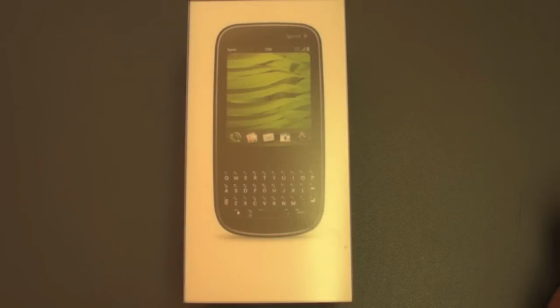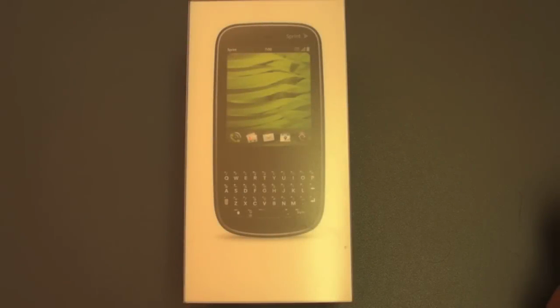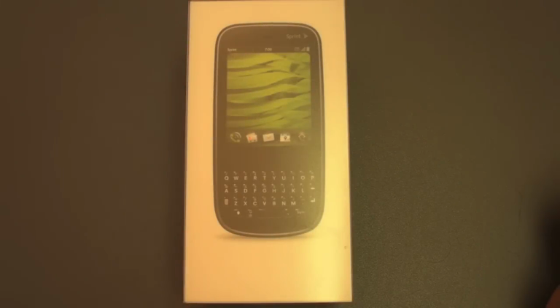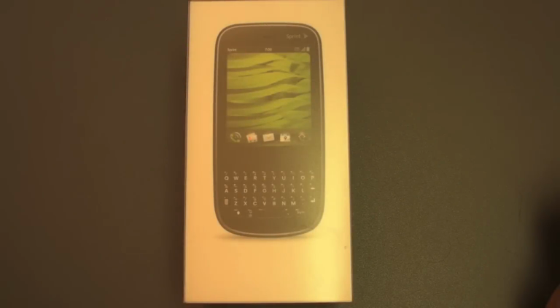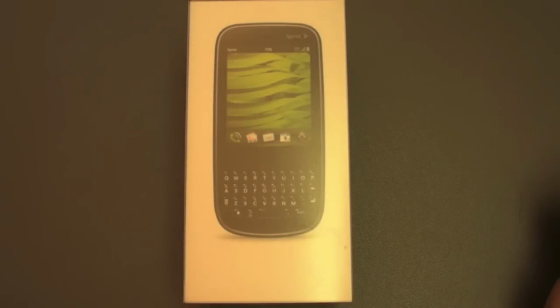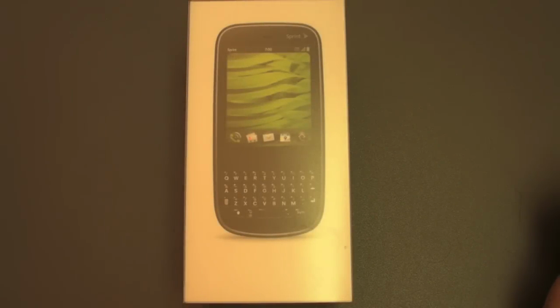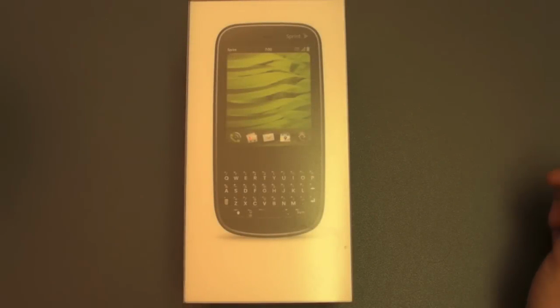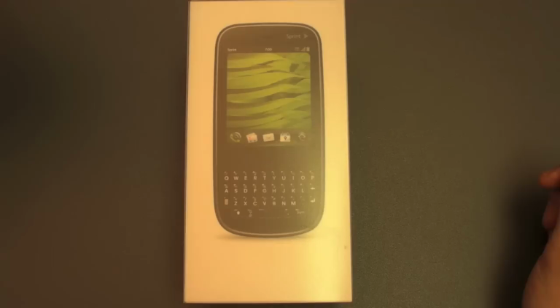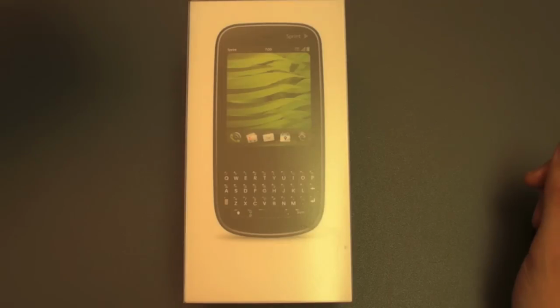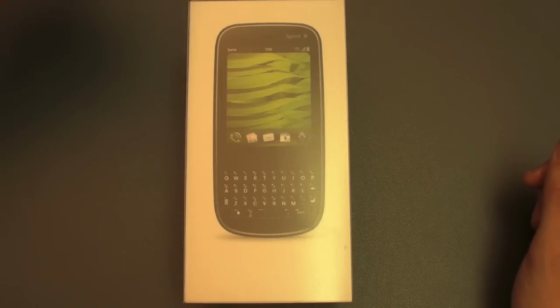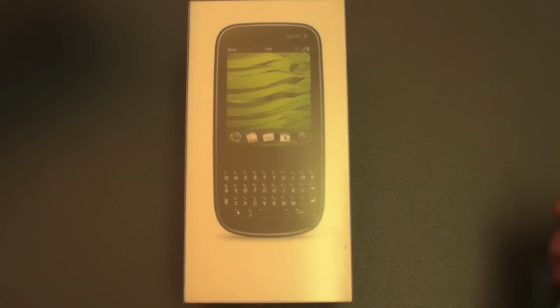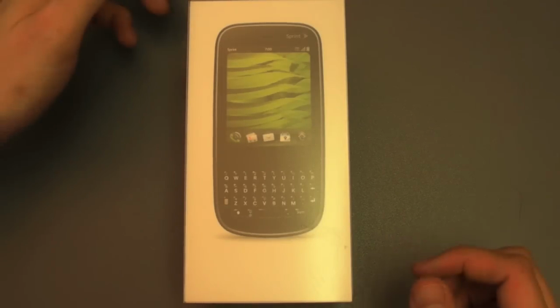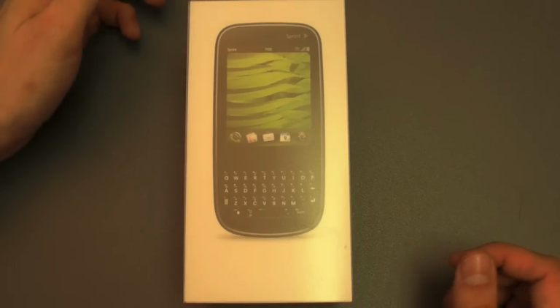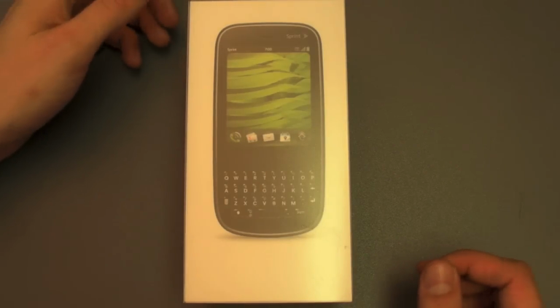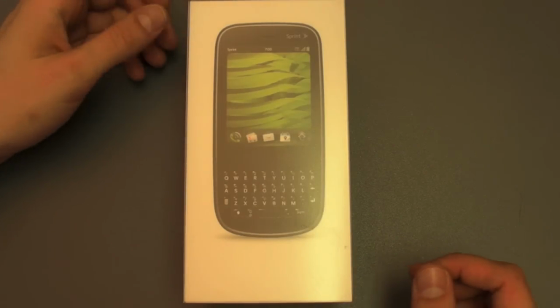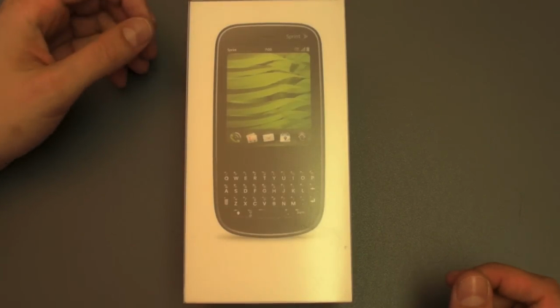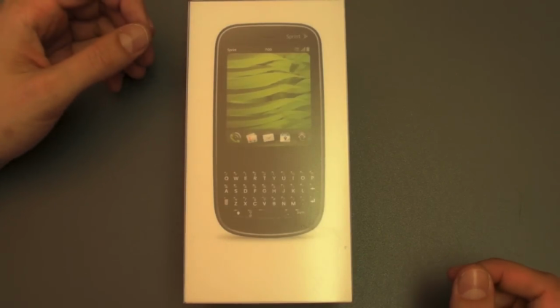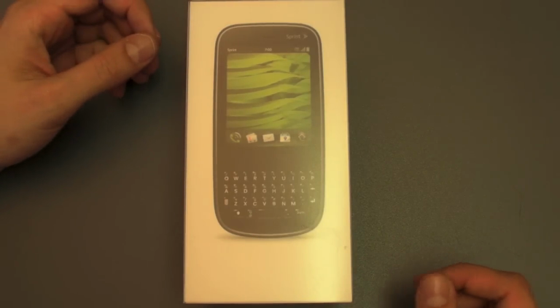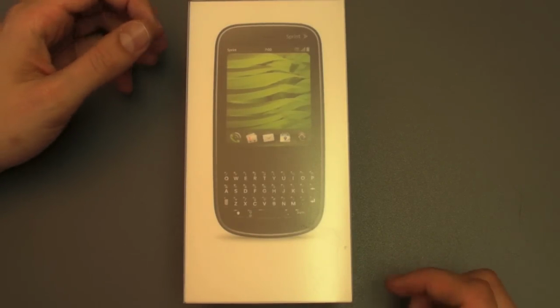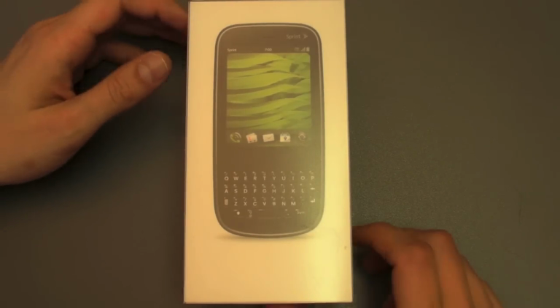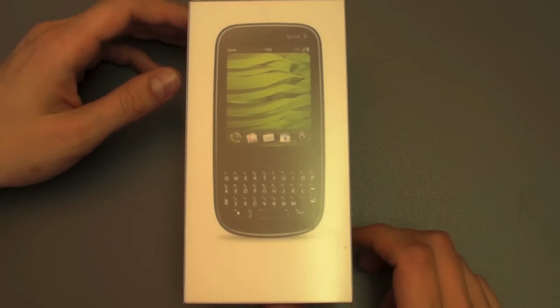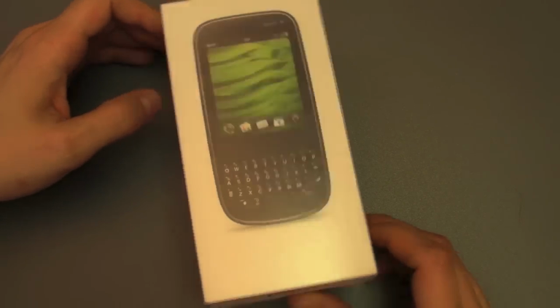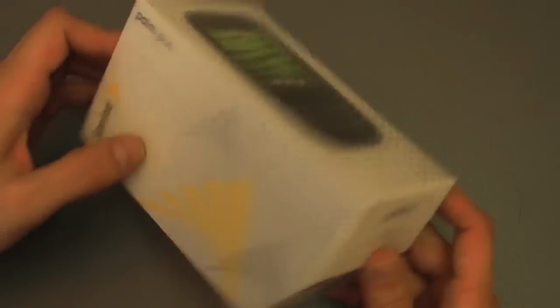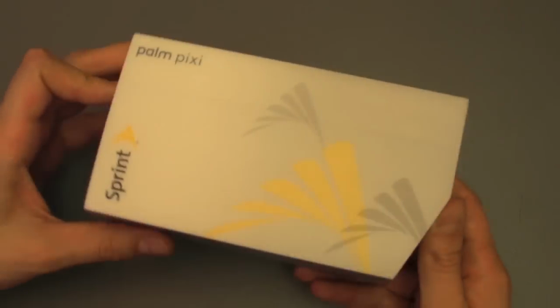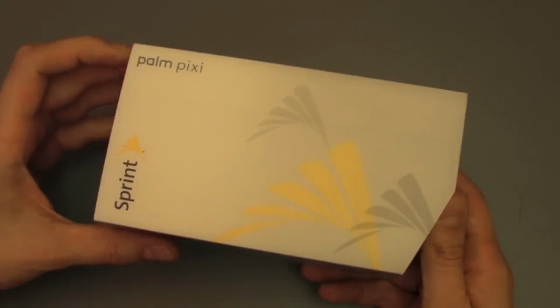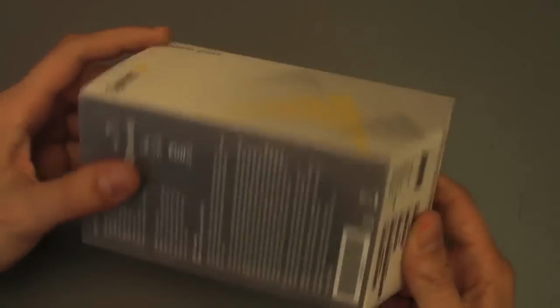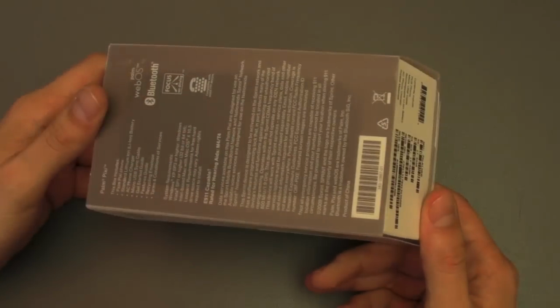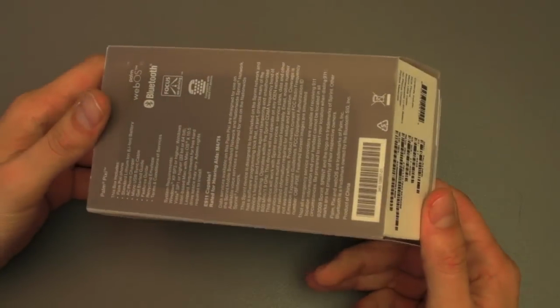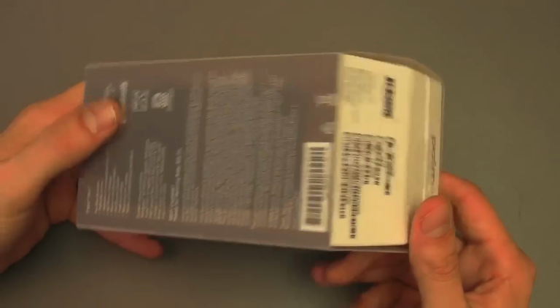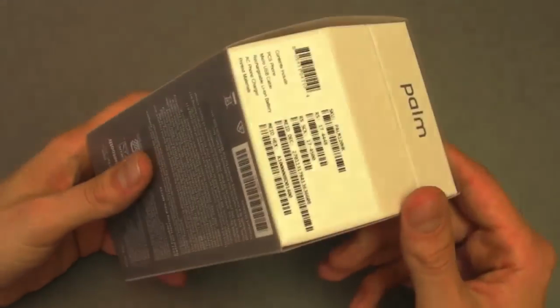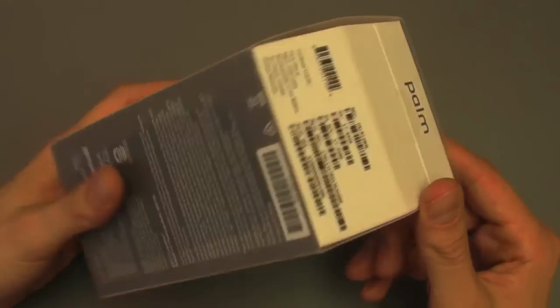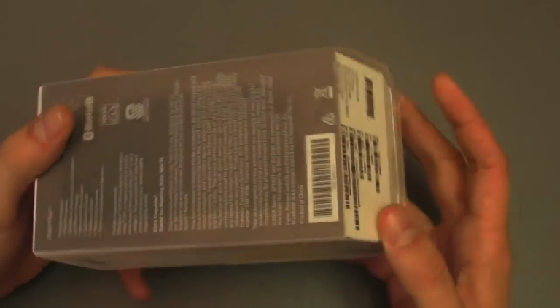Hey everyone, I know unboxings are totally passé, but I wanted to go ahead and do one for the Palm Pixie anyway, just so I can show you a couple of things that might happen to you during the setup.